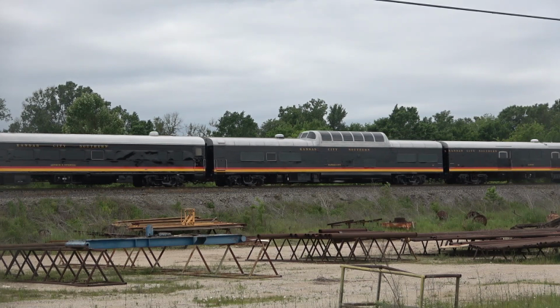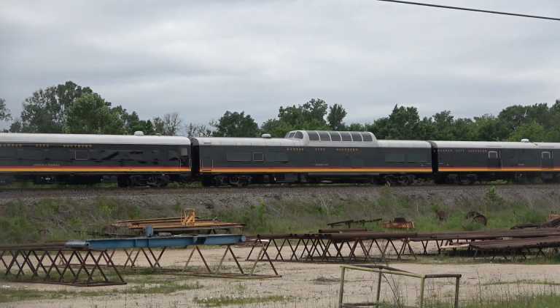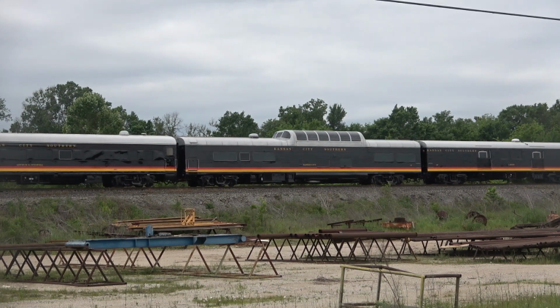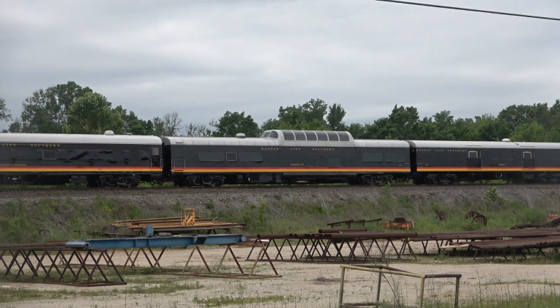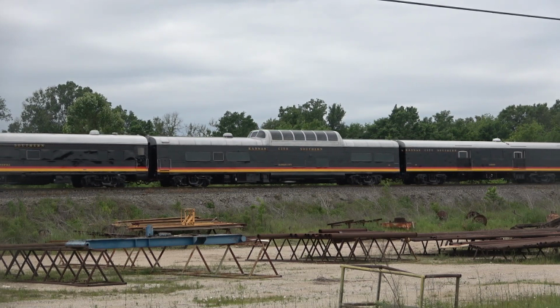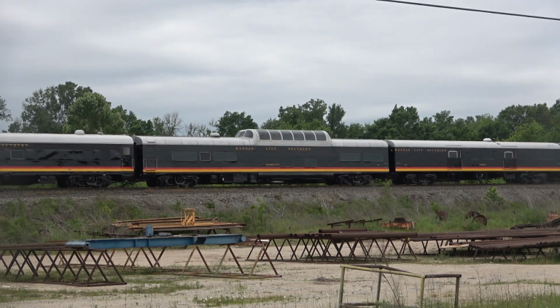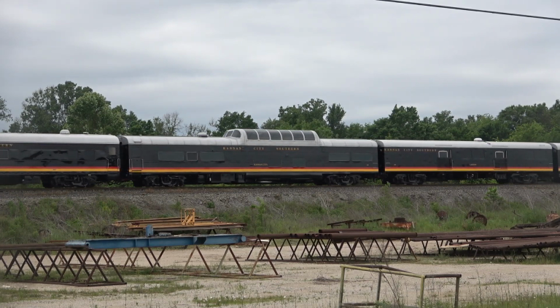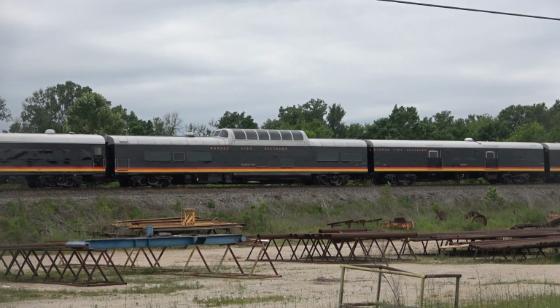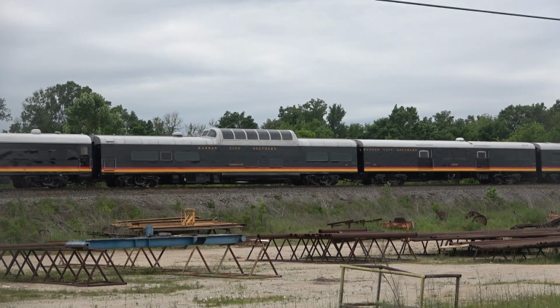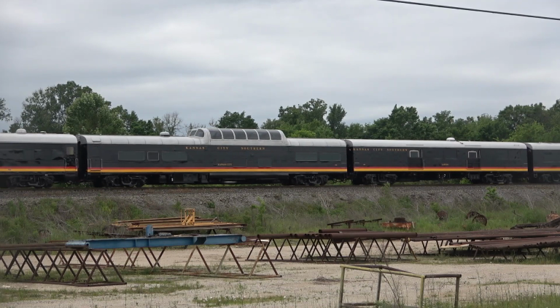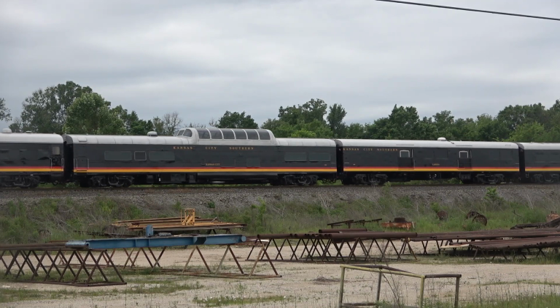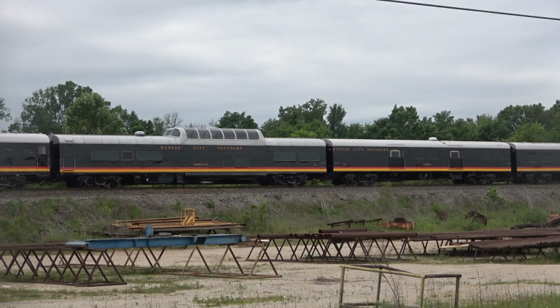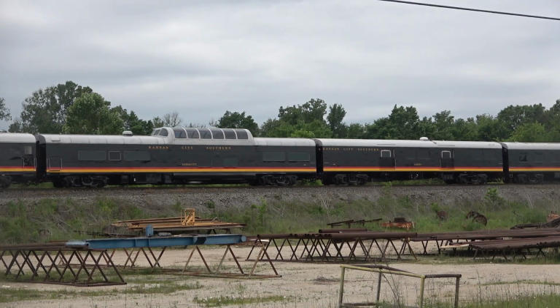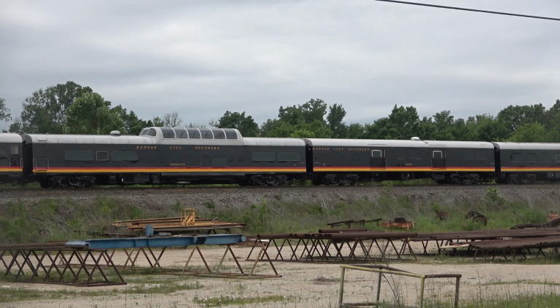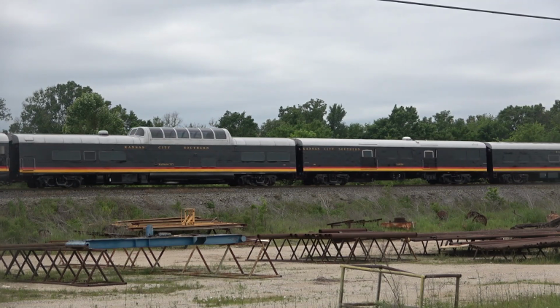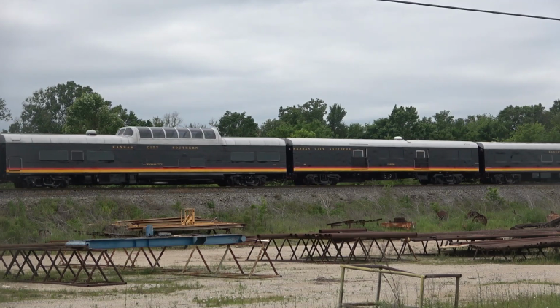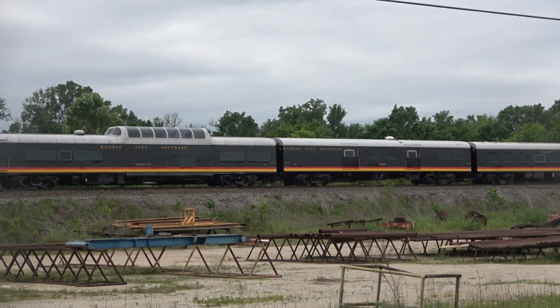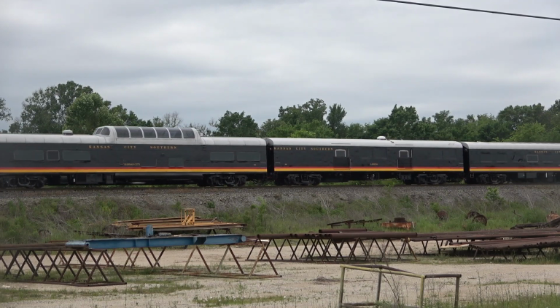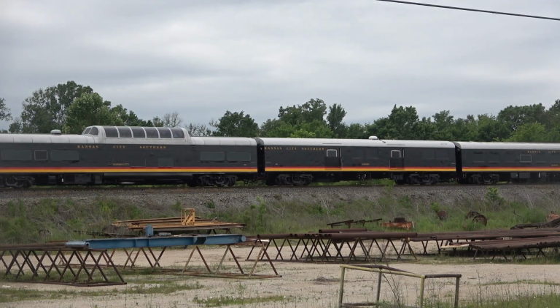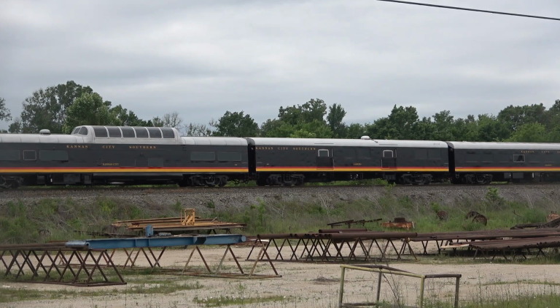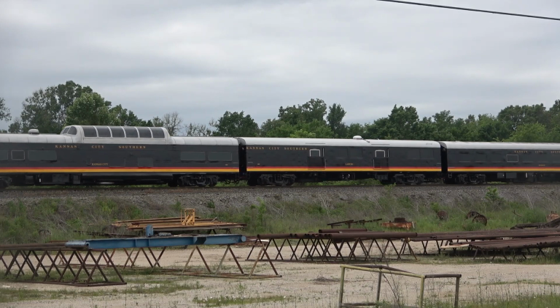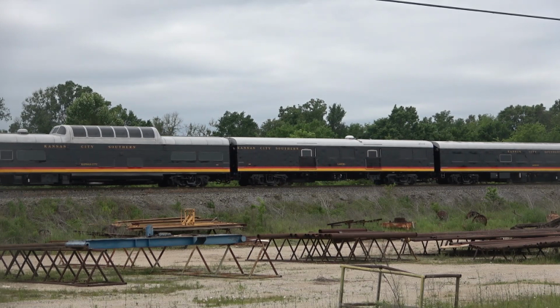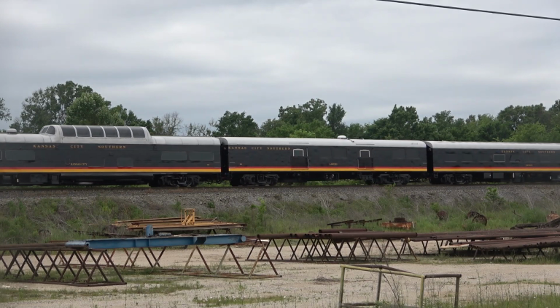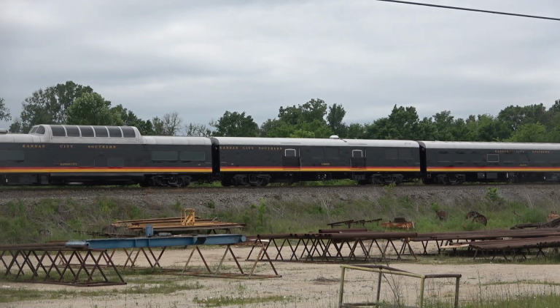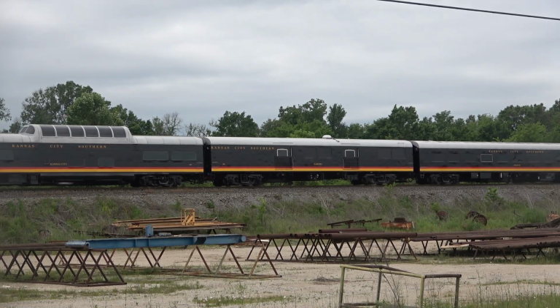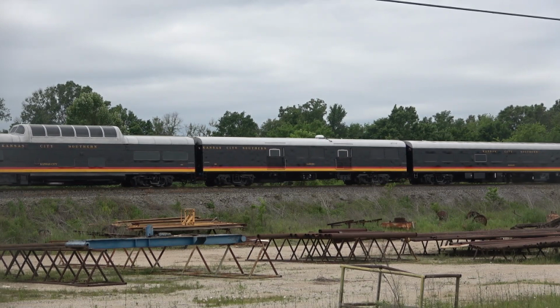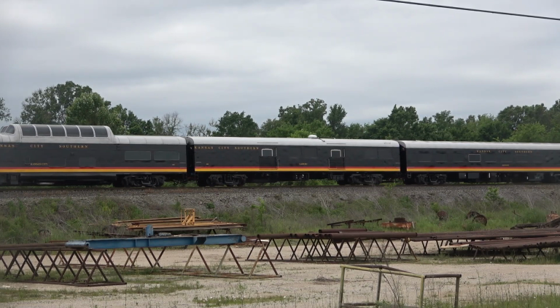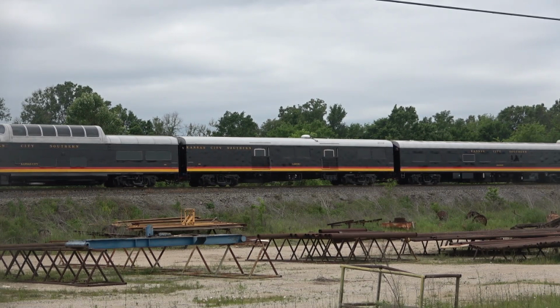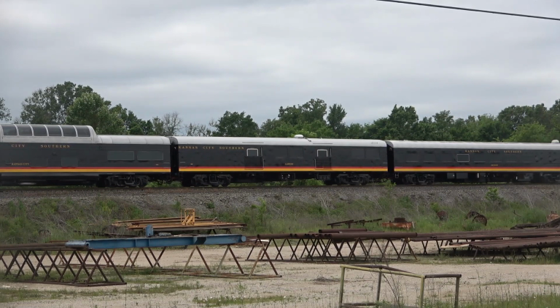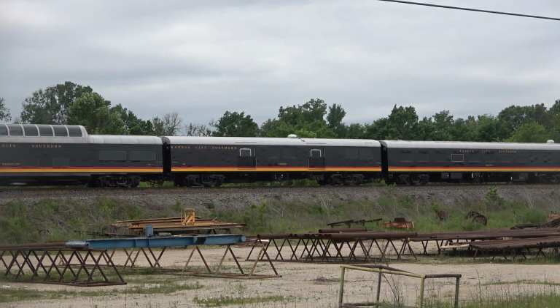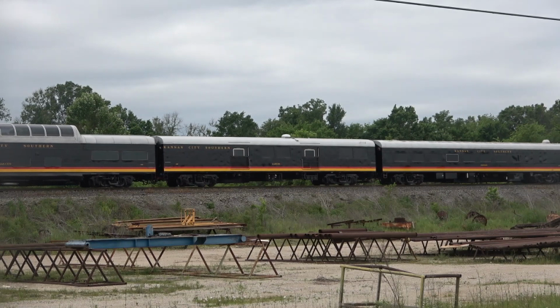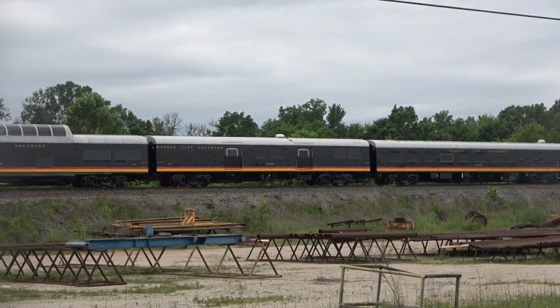You'll notice that the passenger consist has been set up in reverse, with the Arthur Stilwell observation car being just behind the power. This is to avoid having to wye the entire train down in Laredo, and just have the locomotives perform a simple runaround maneuver.